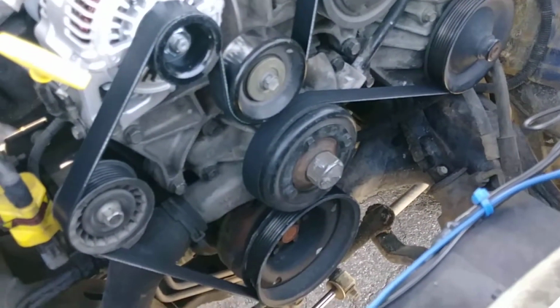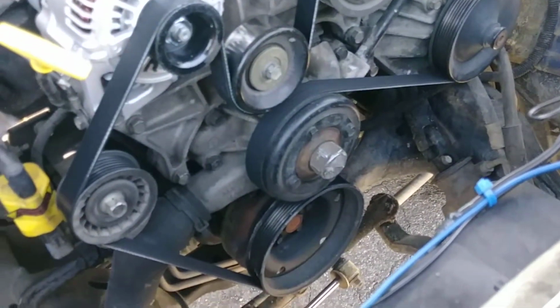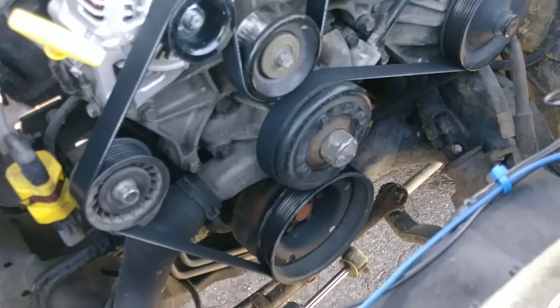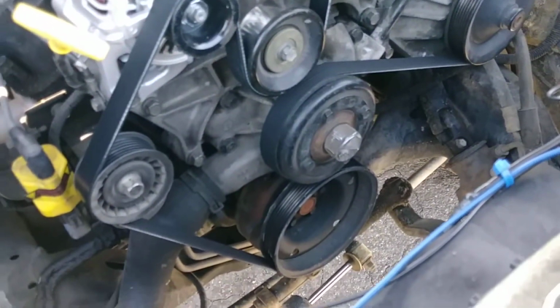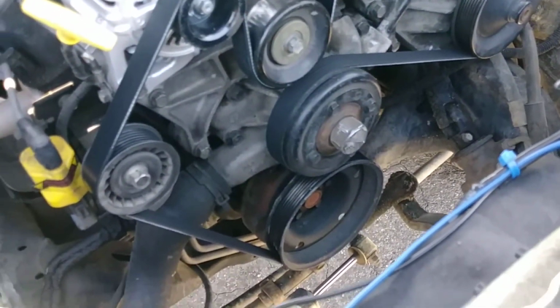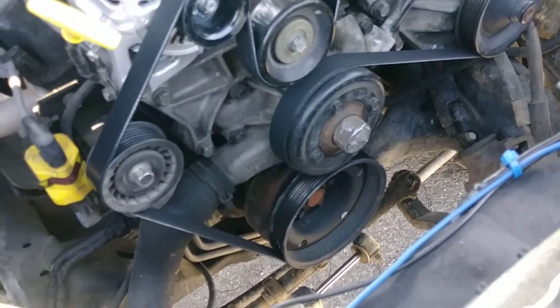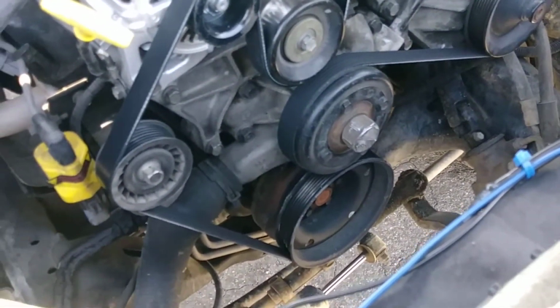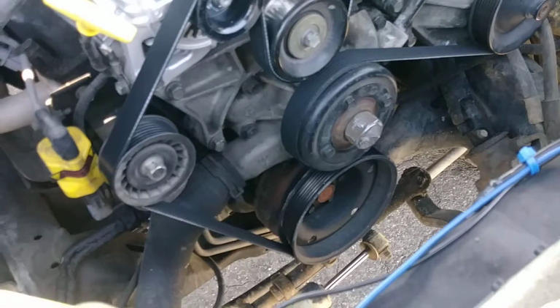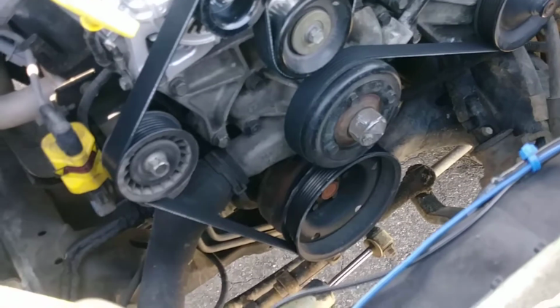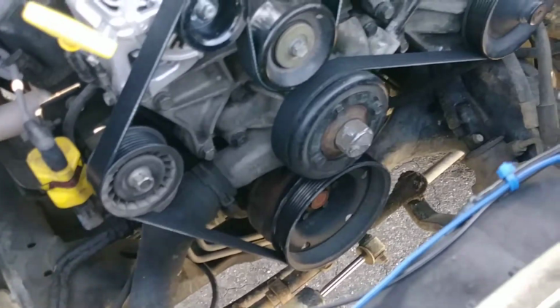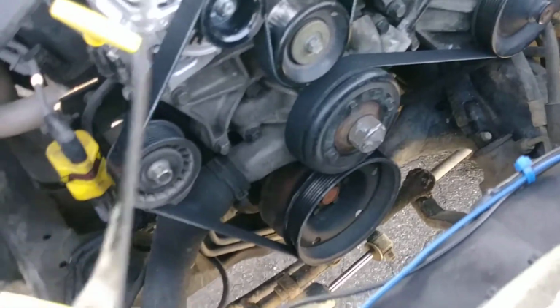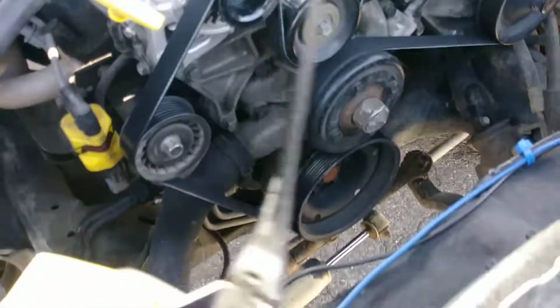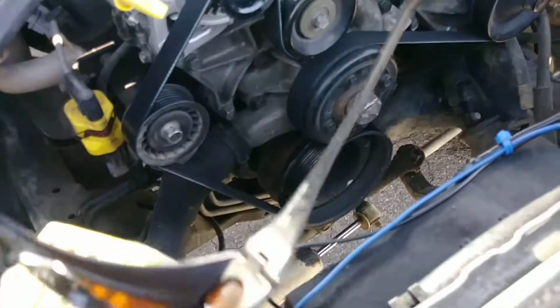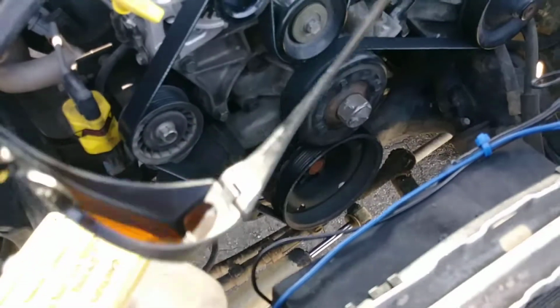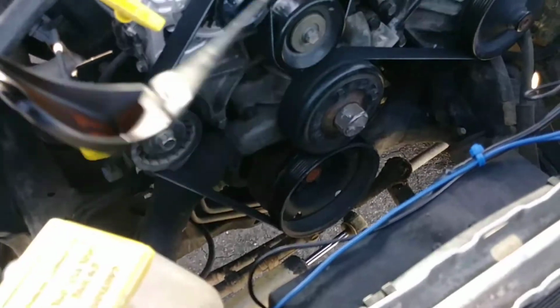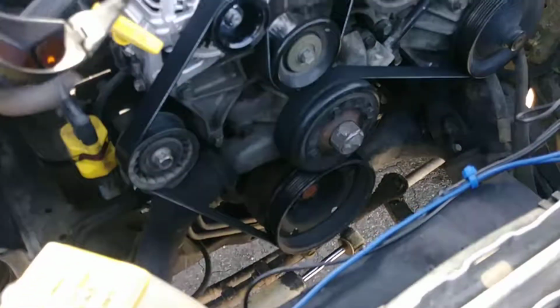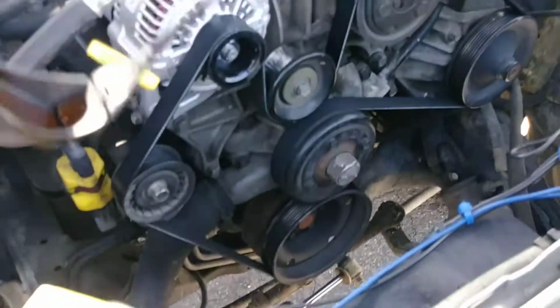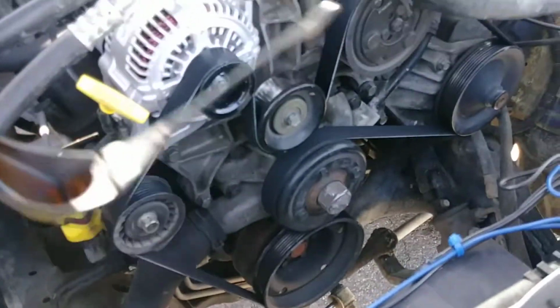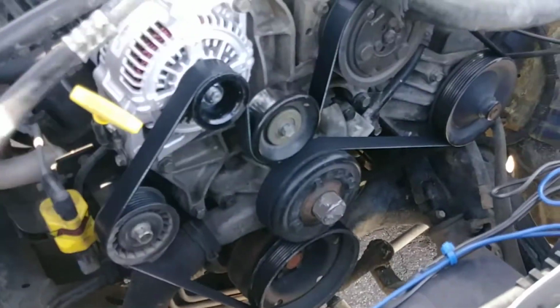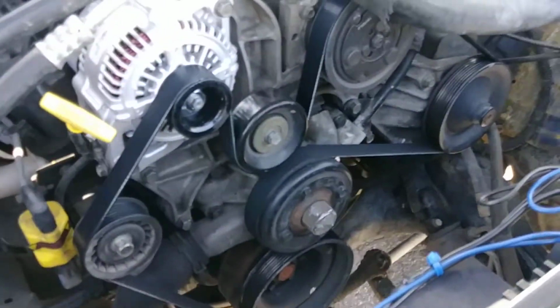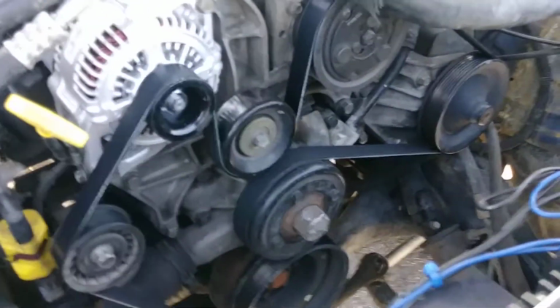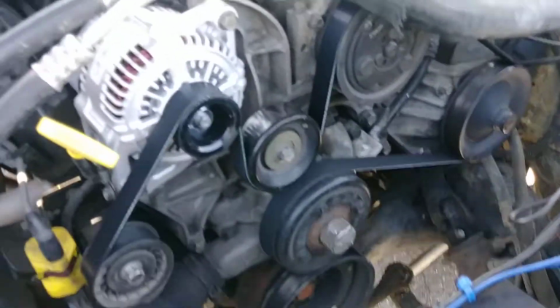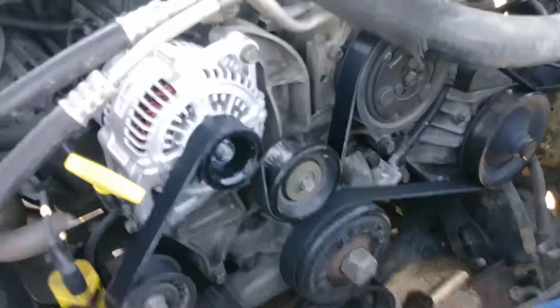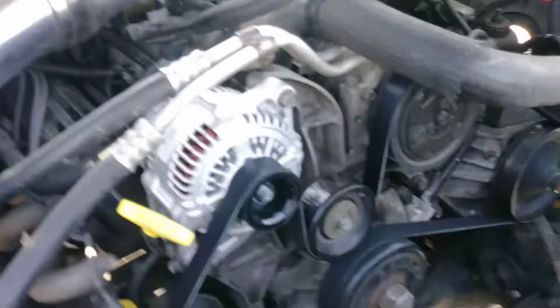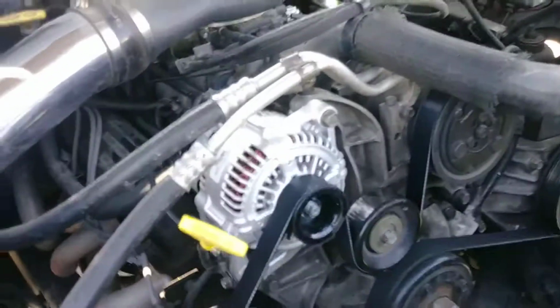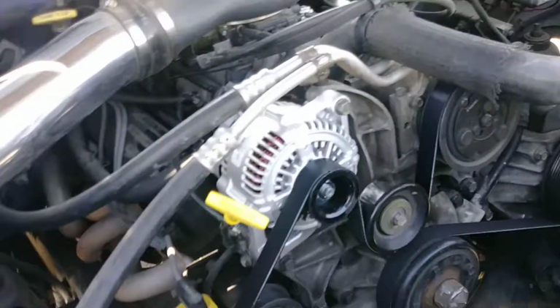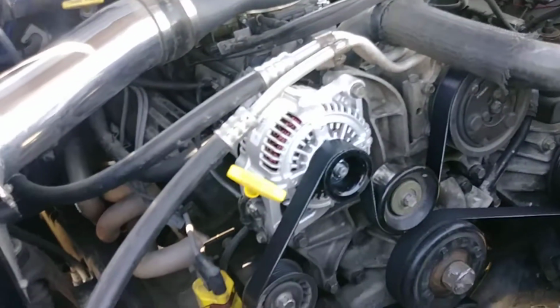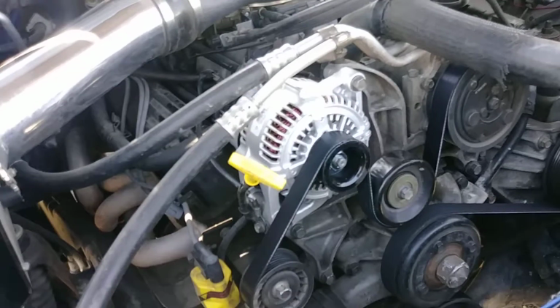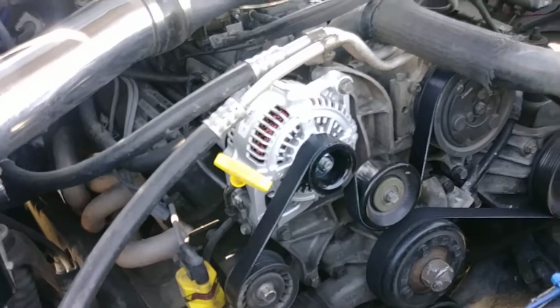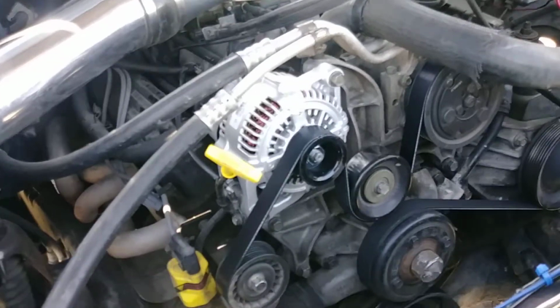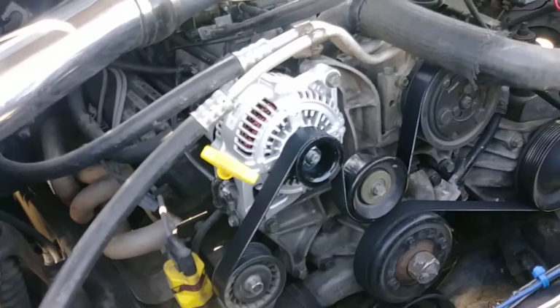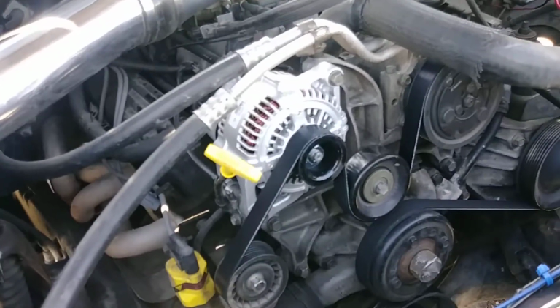That's a whole other project. I have to add antifreeze like every other day and I was wondering why — I didn't notice it until I had the big shroud off. Anyway, happy Mopar Monday to all y'all.